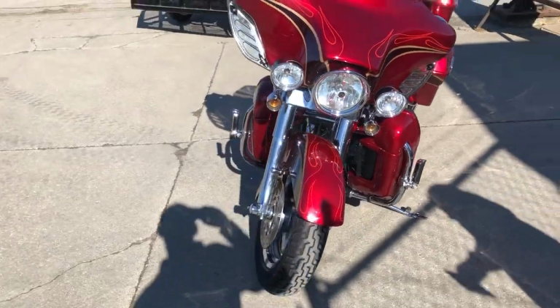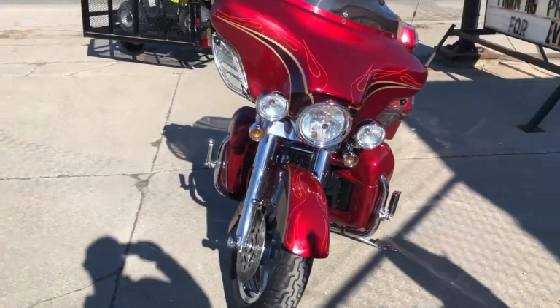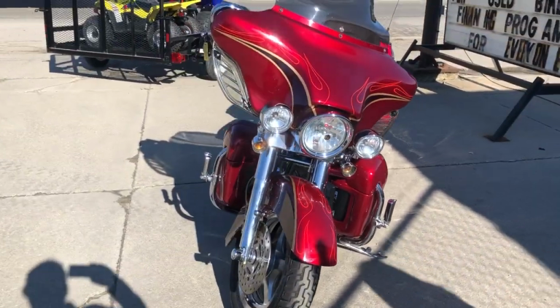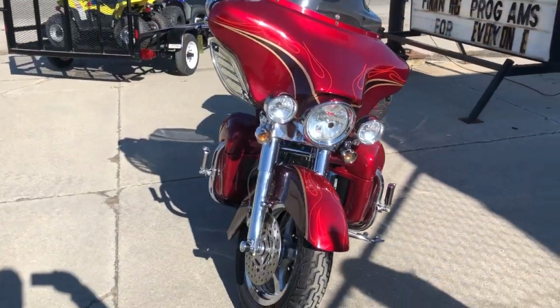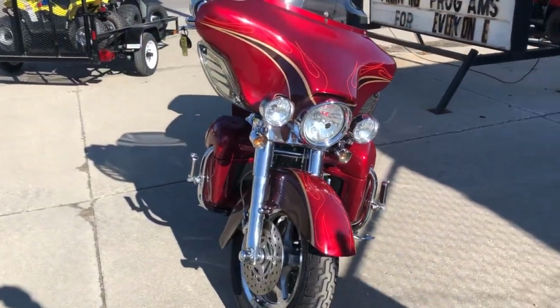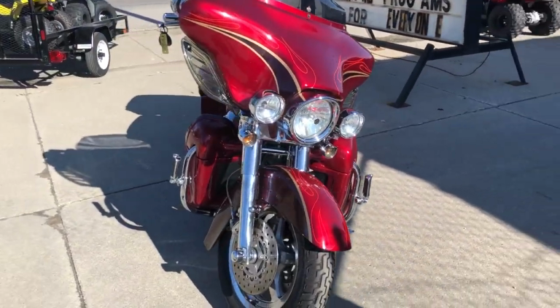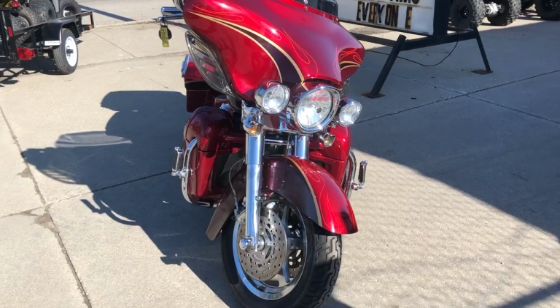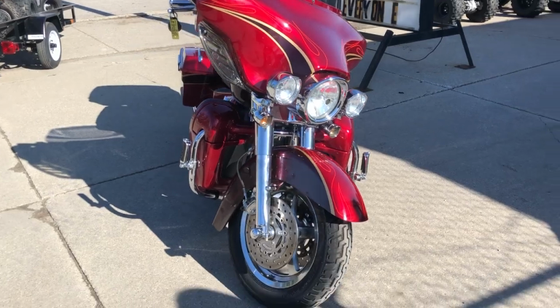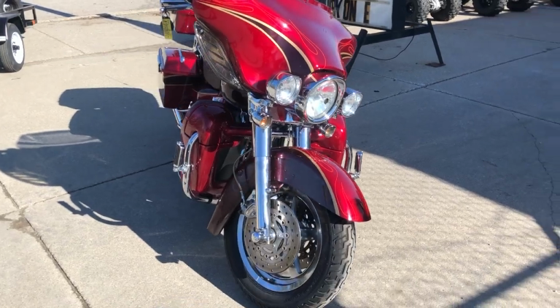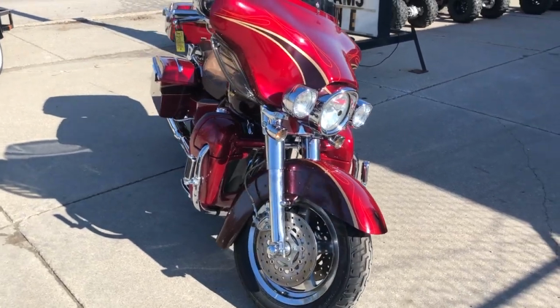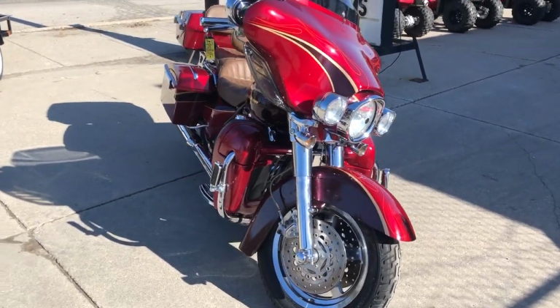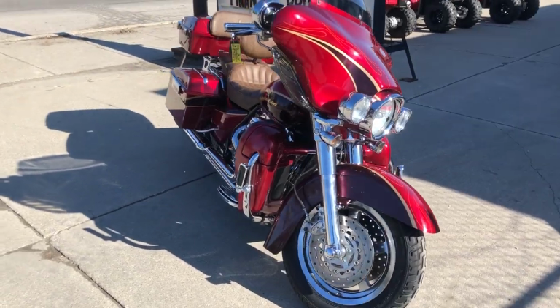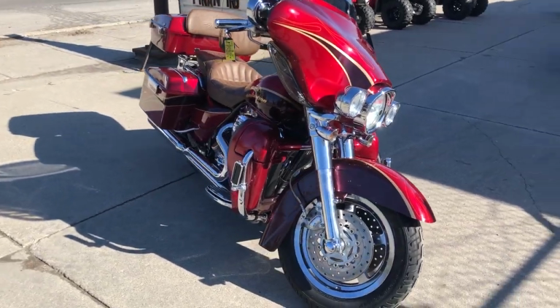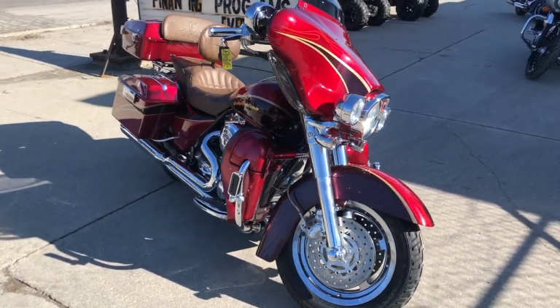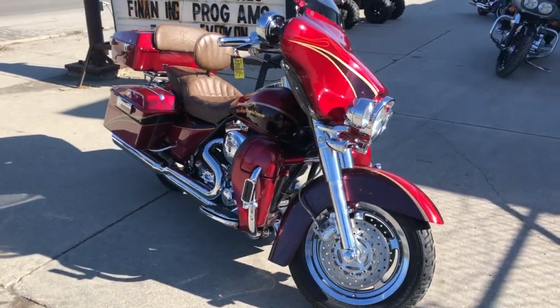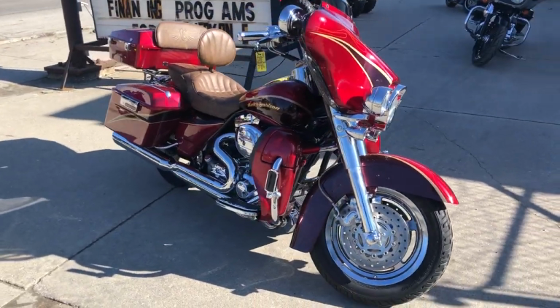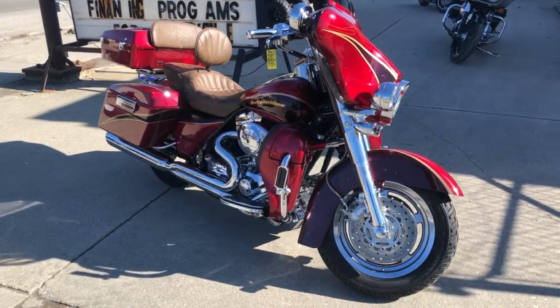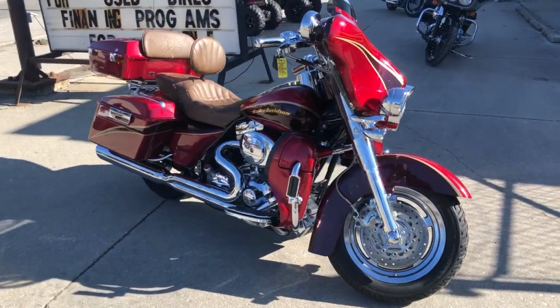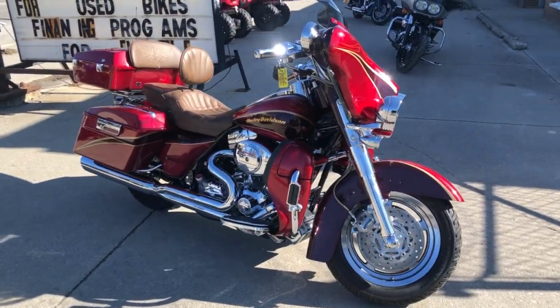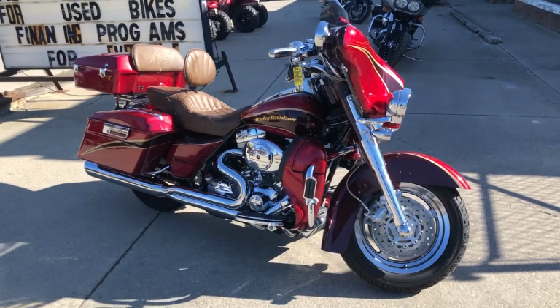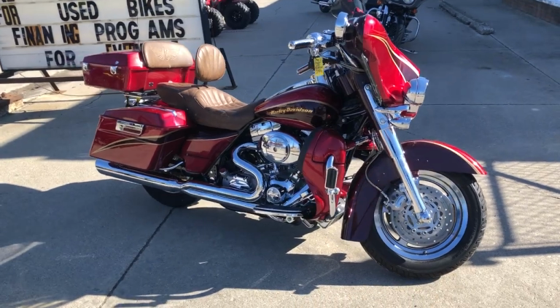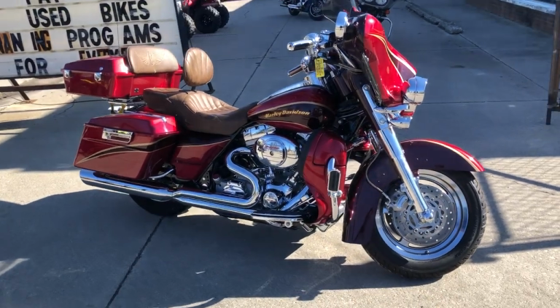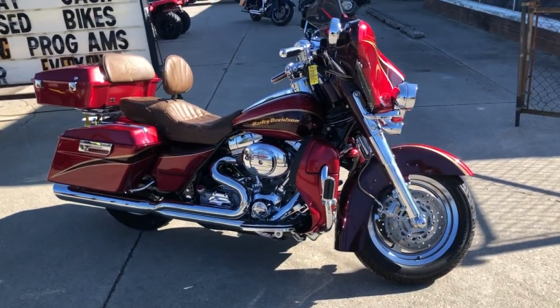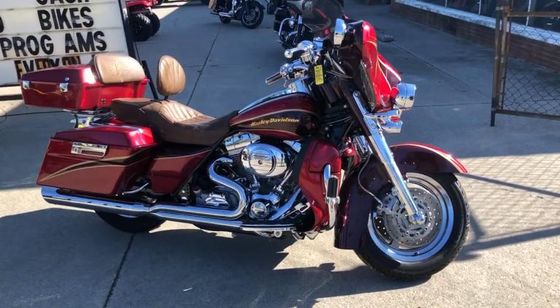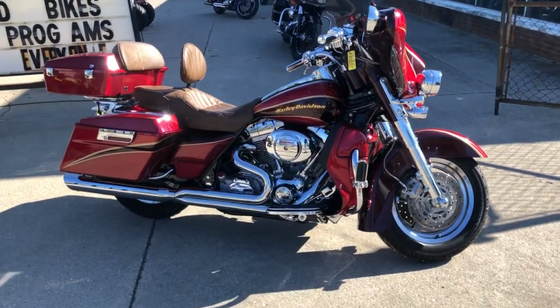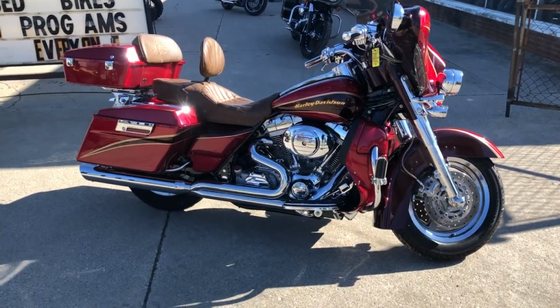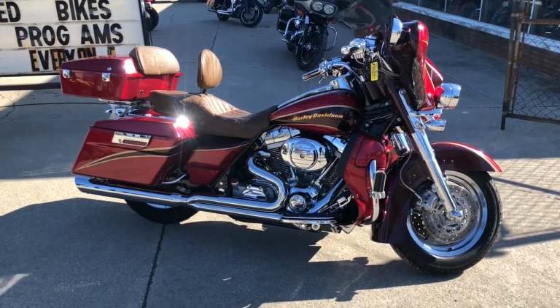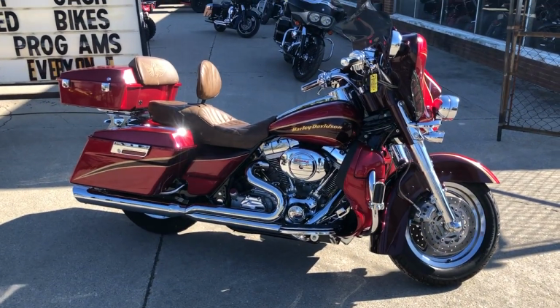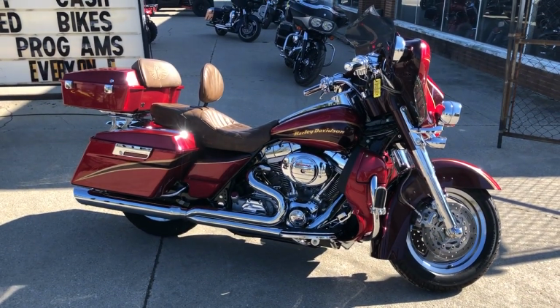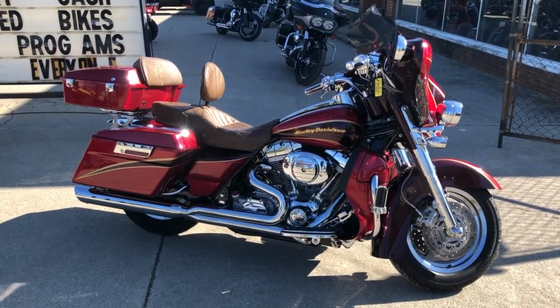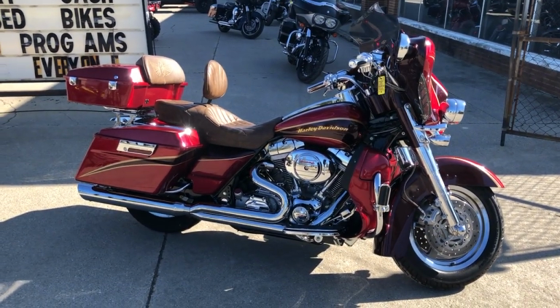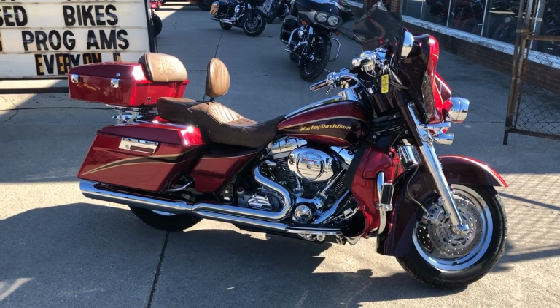This is one for our Carlin. The 103 cubic inch motor runs strong. Everything works. This is the one, guys. Stand out from the crowd. Give us a call at 810-648-9500.